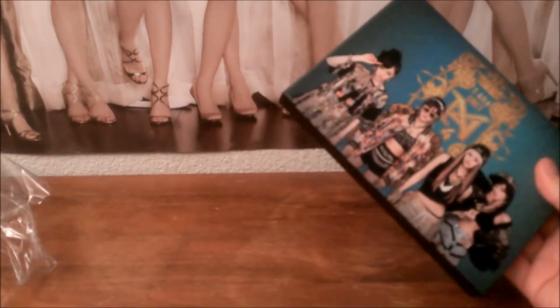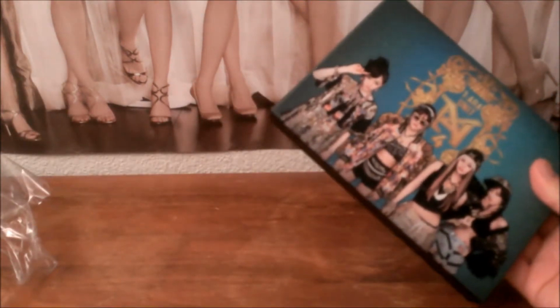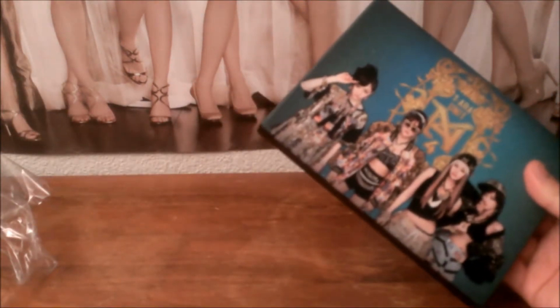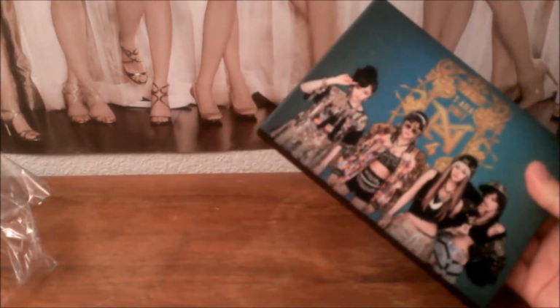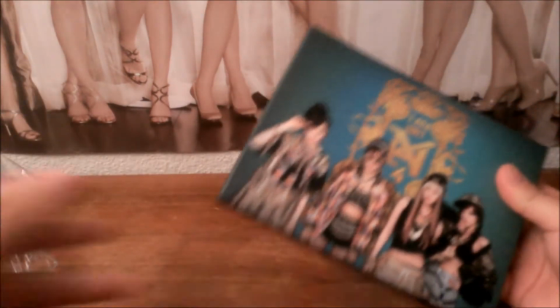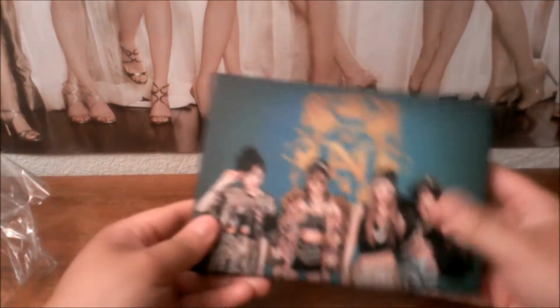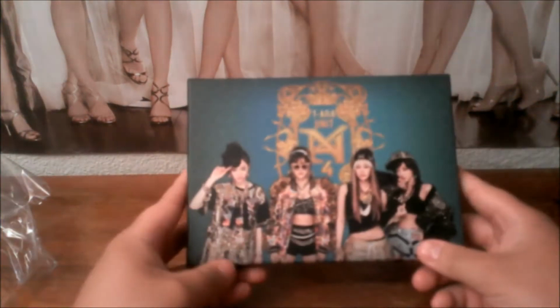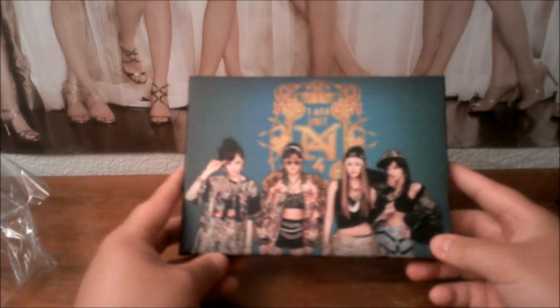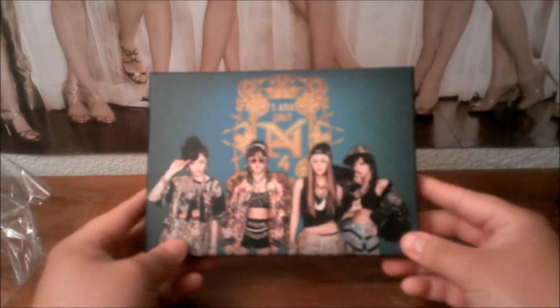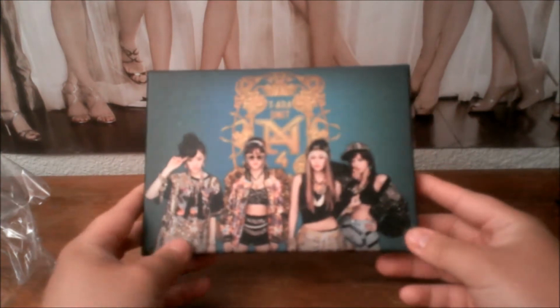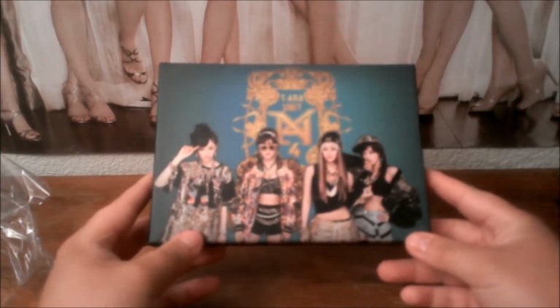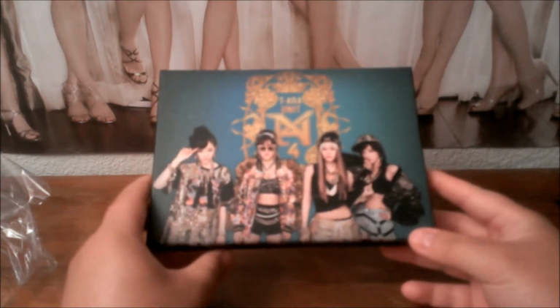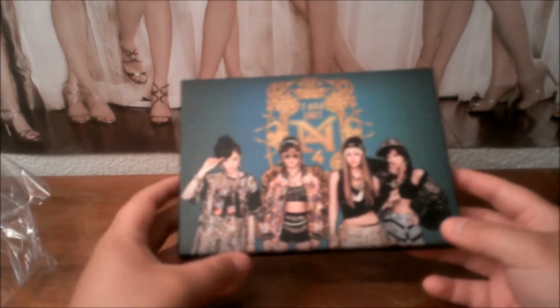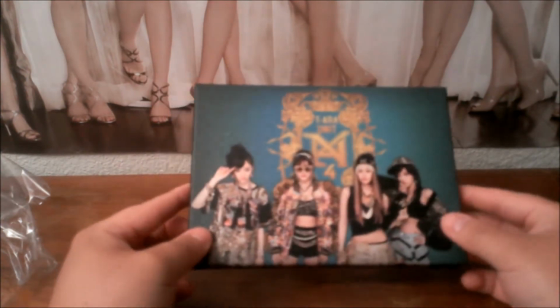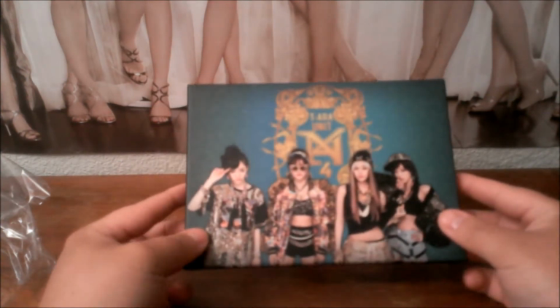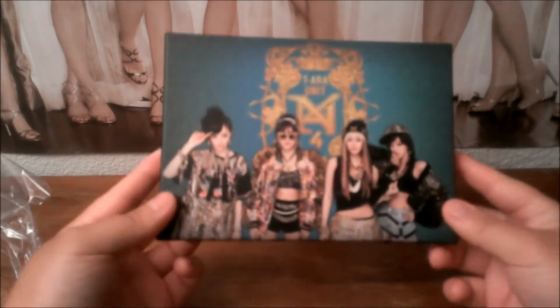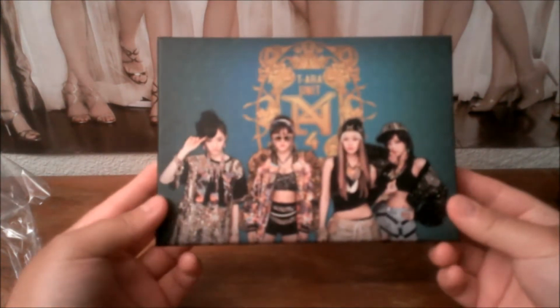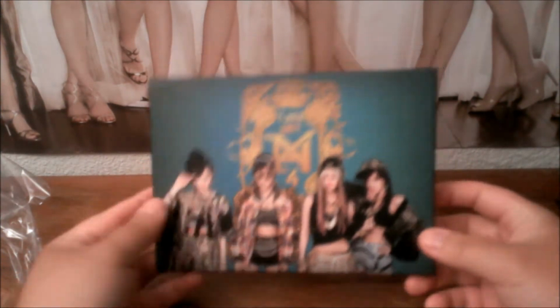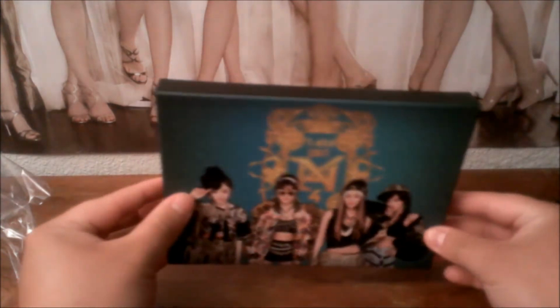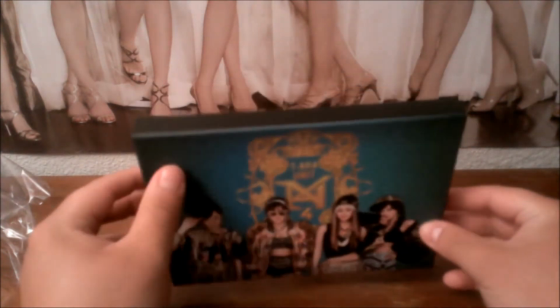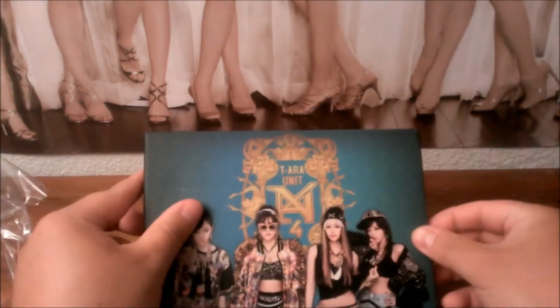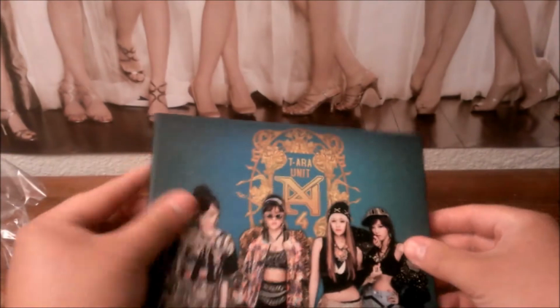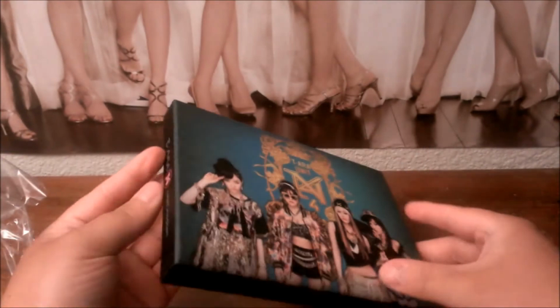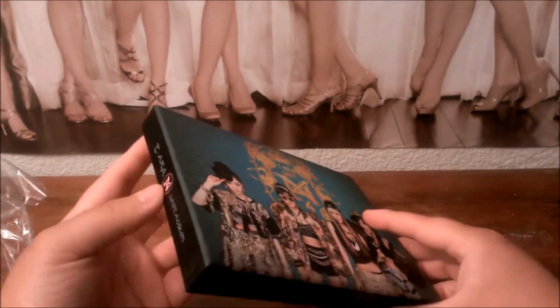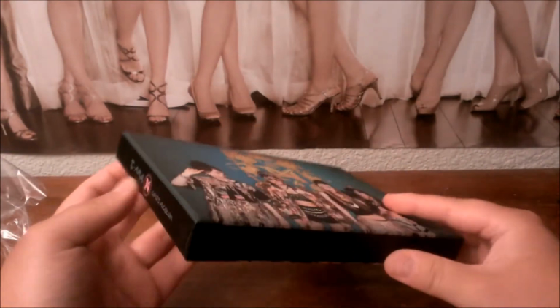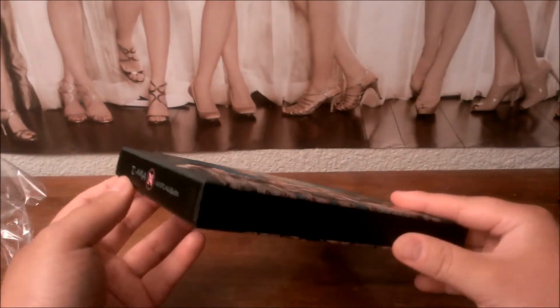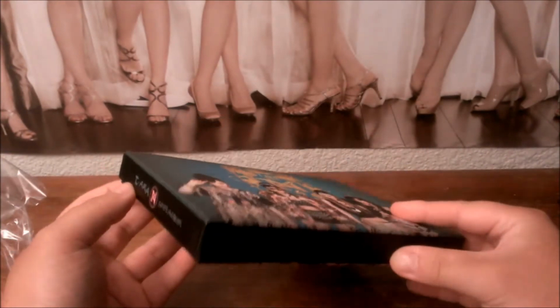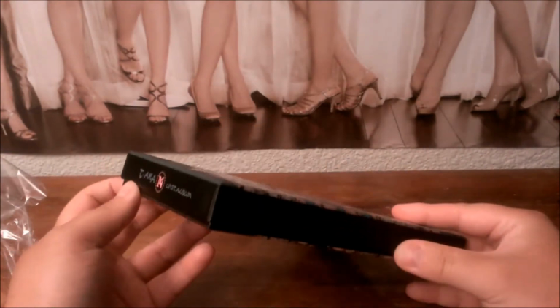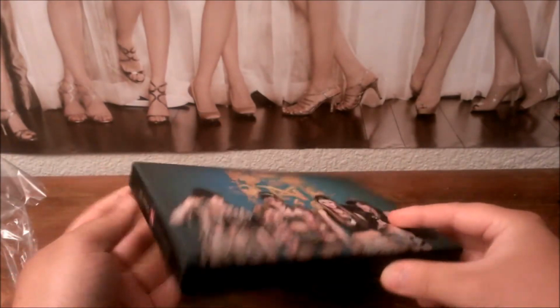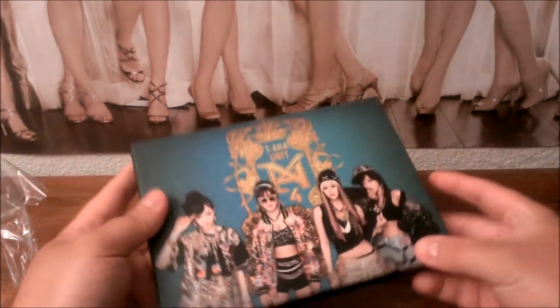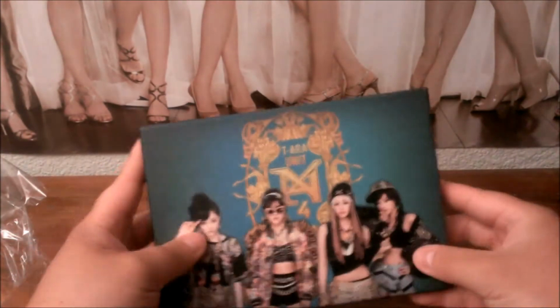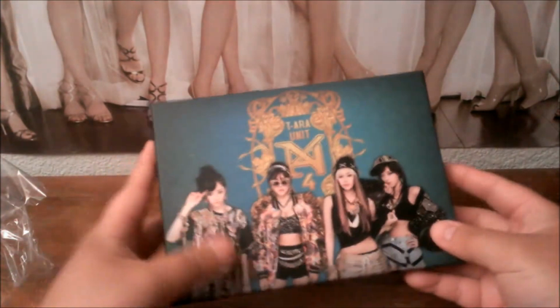I got this album on YesAsia. If you guys wanted to get the album, you should head over there and check it out. It's pretty cheap — if you get like a $40 cart, so if you buy more than one CD, you get free shipping.